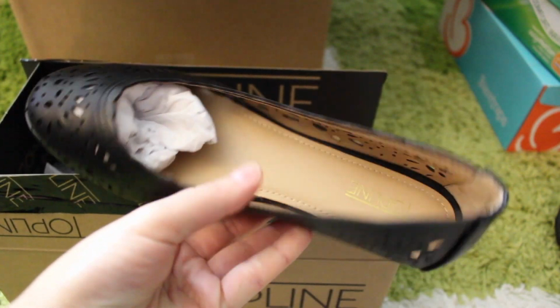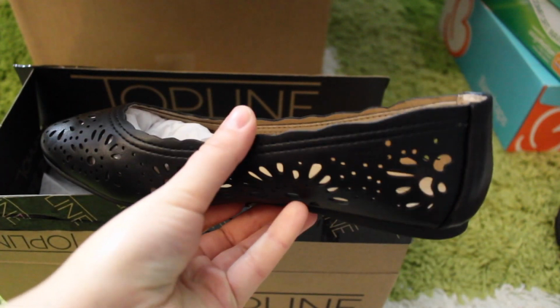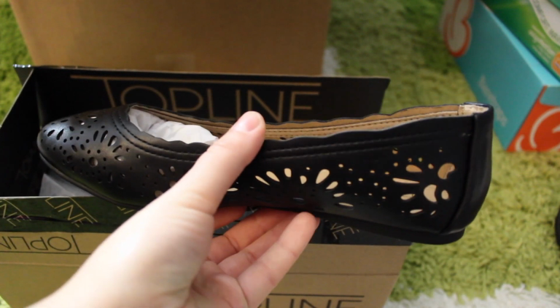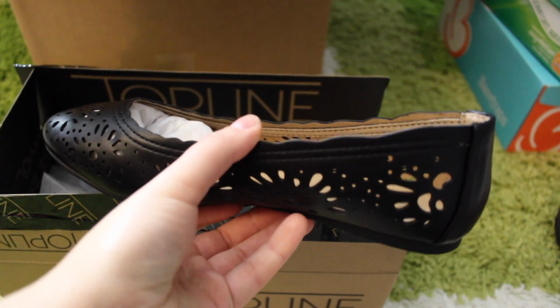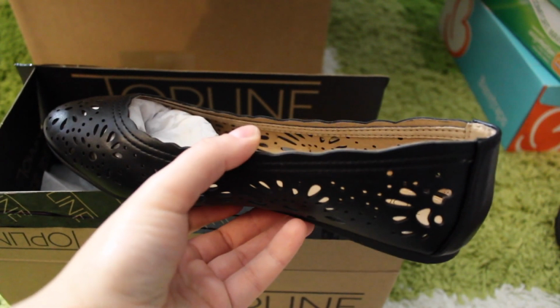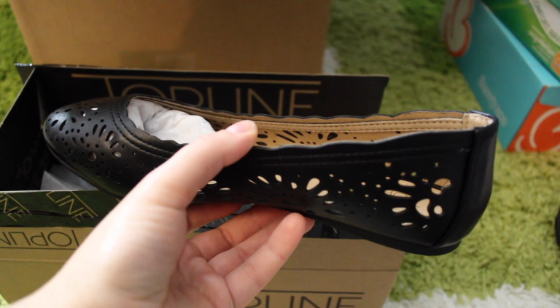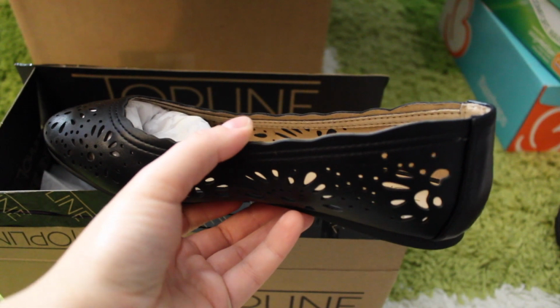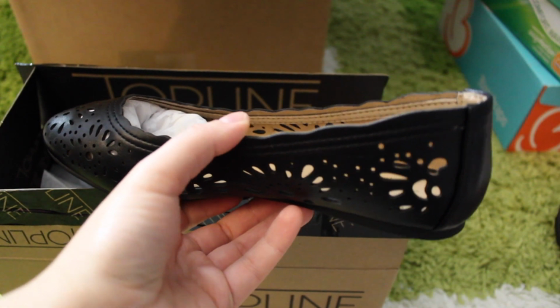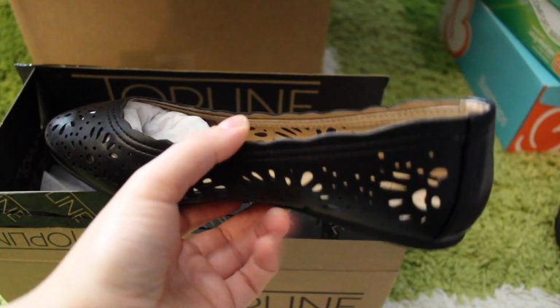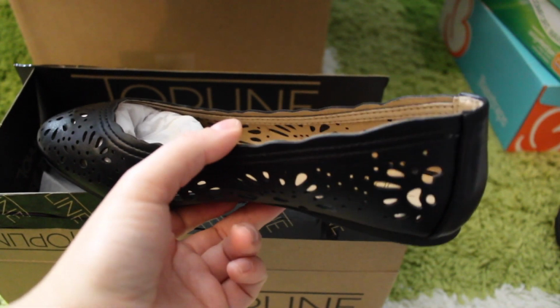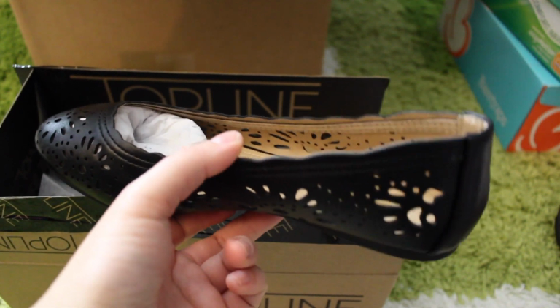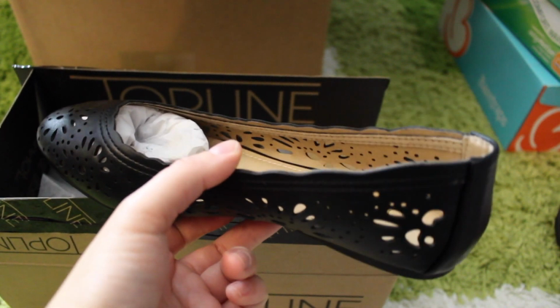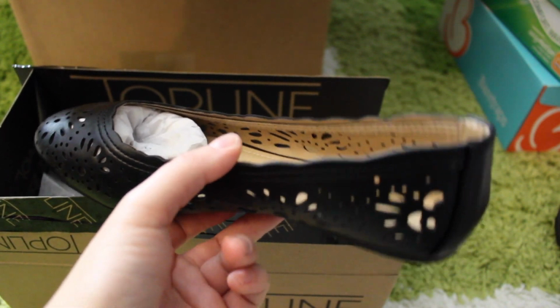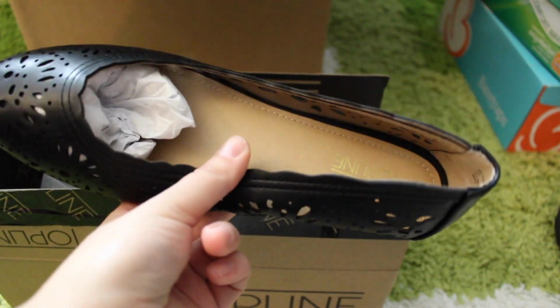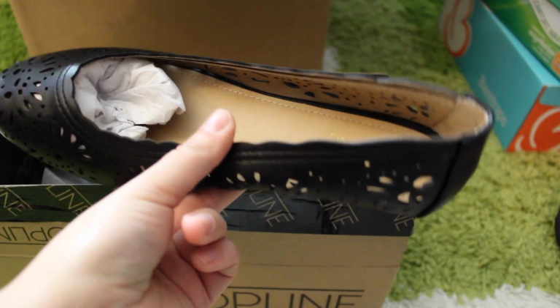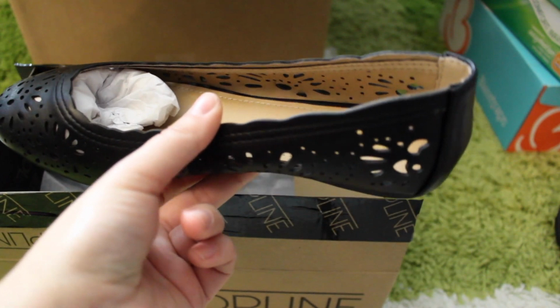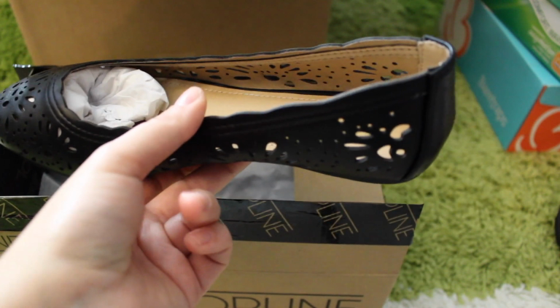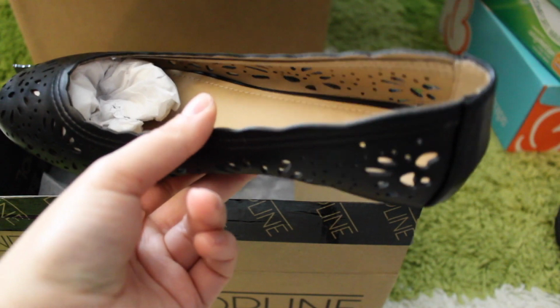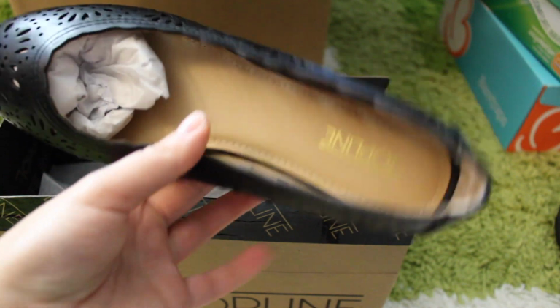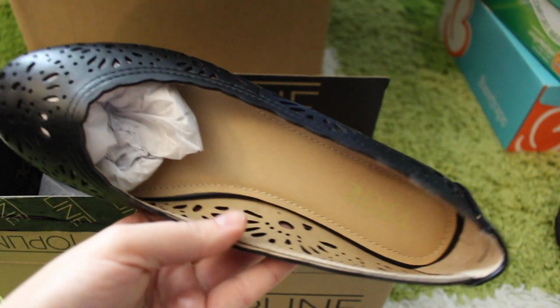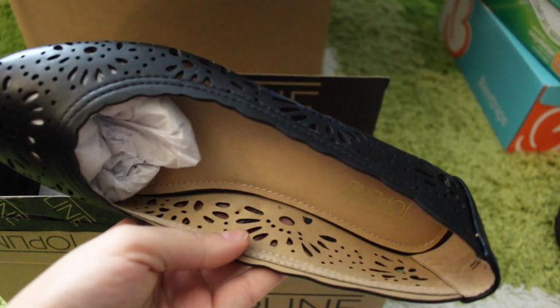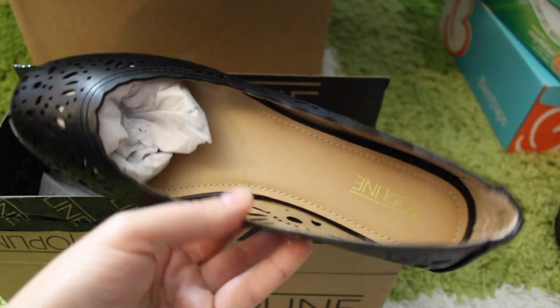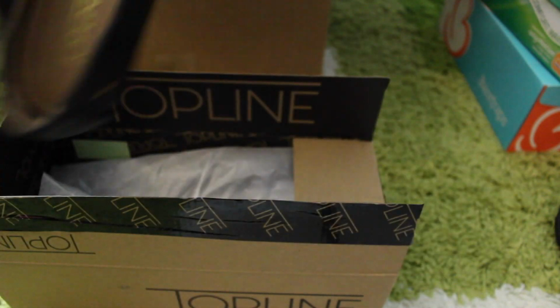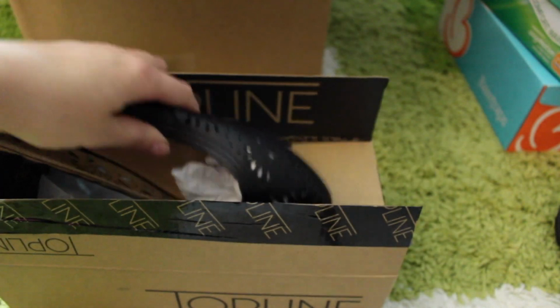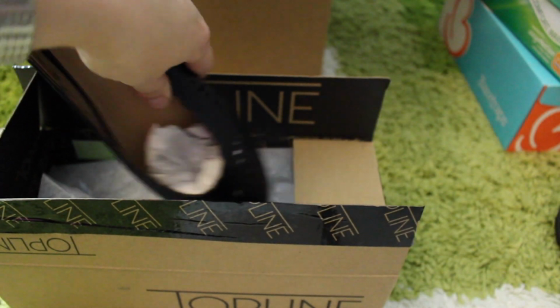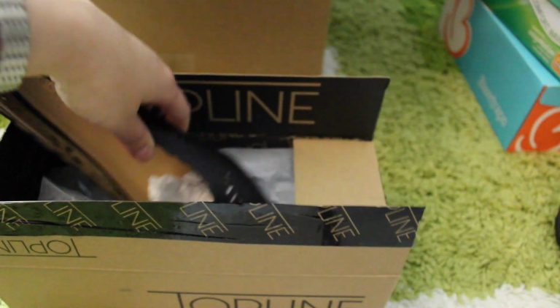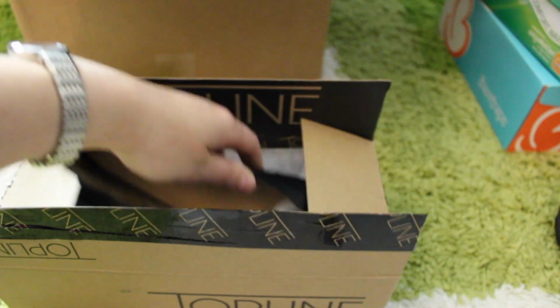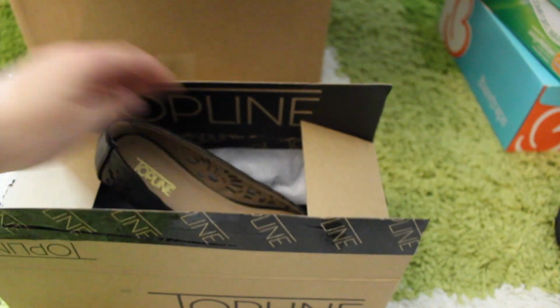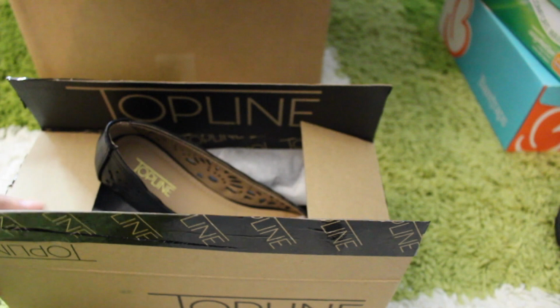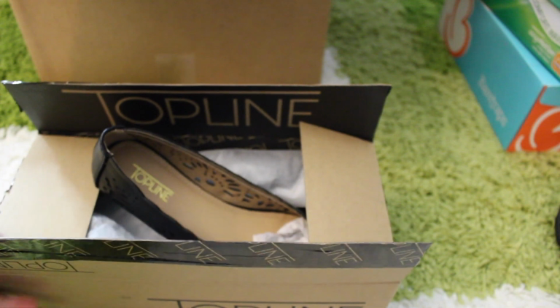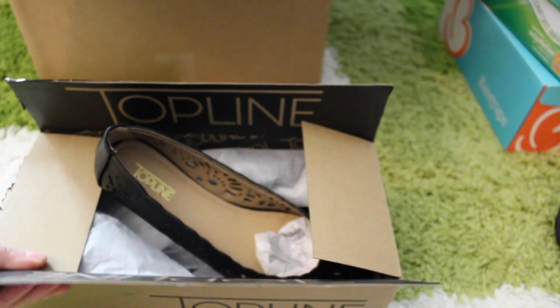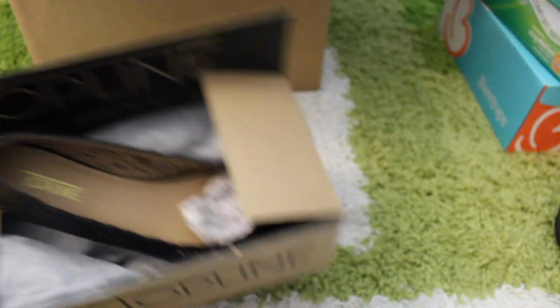Then I got these Topline flats — I'll have to exchange these because they're a little too big, but they are super comfortable so I definitely want just a smaller pair. These are $10.21, and the good thing is you get to exchange for free or return for free too.